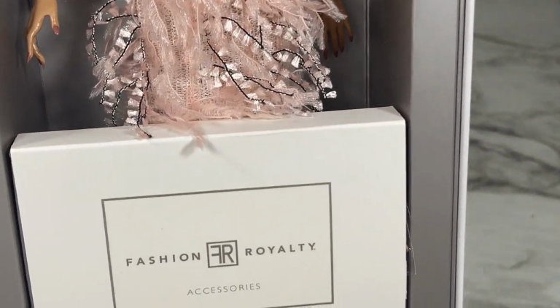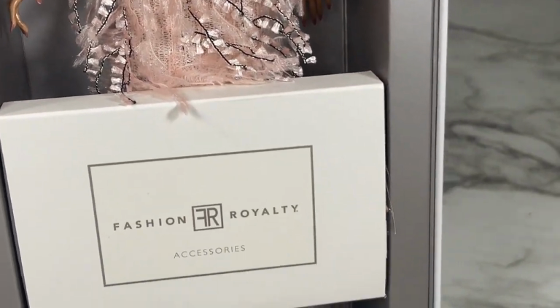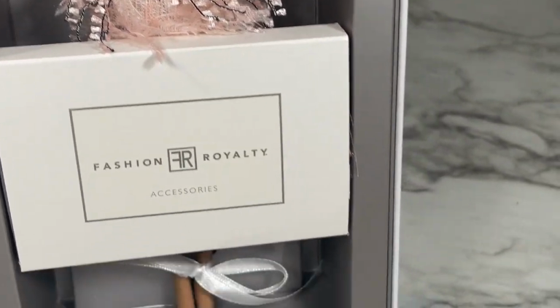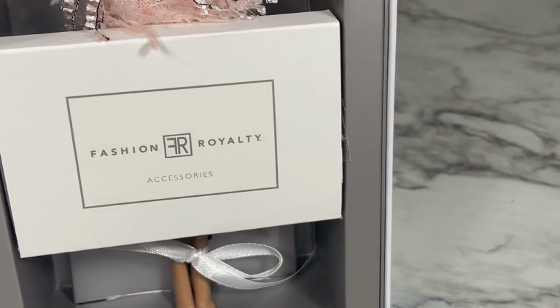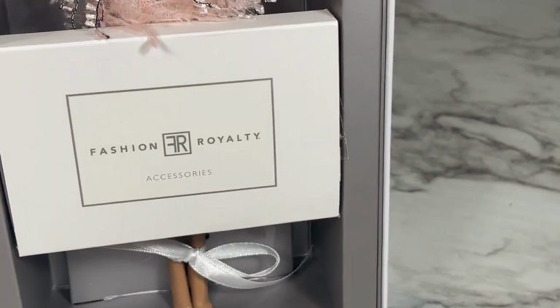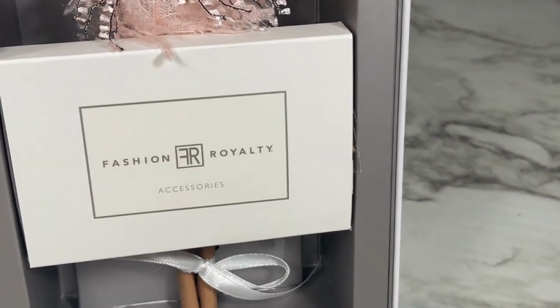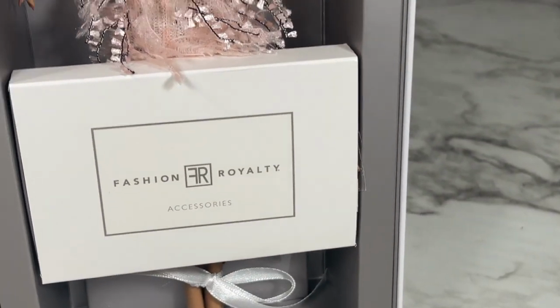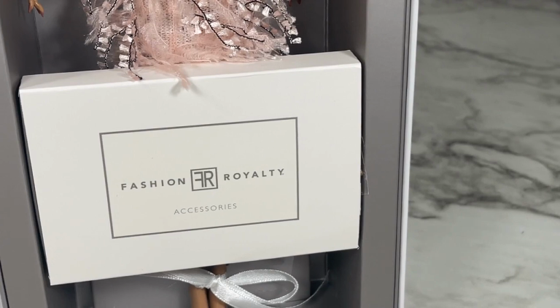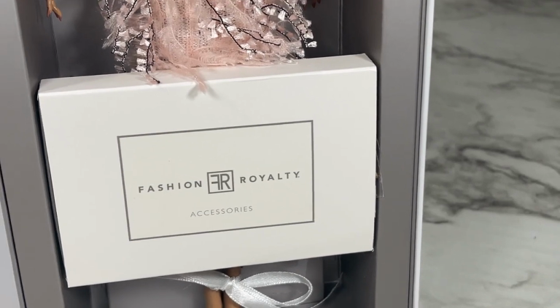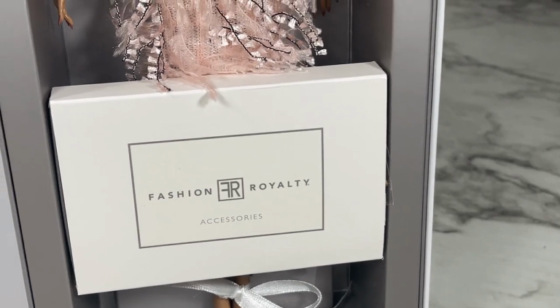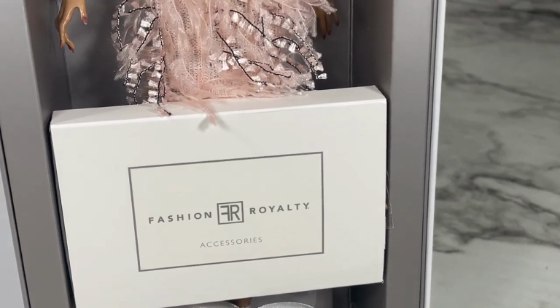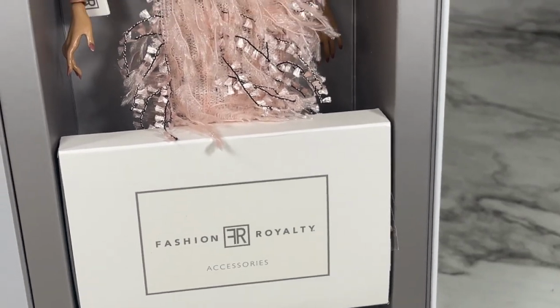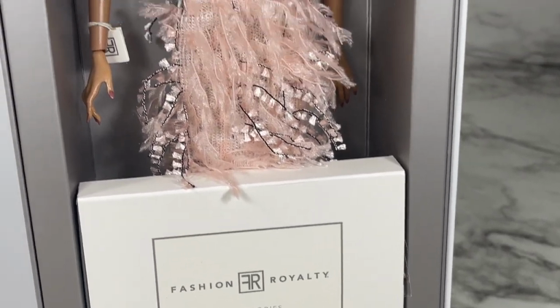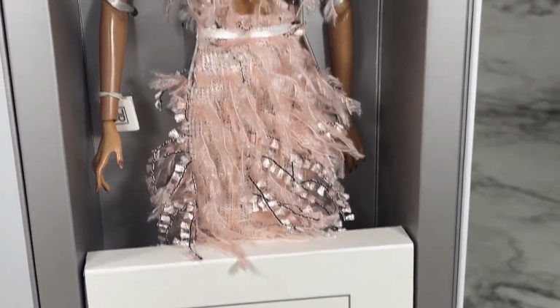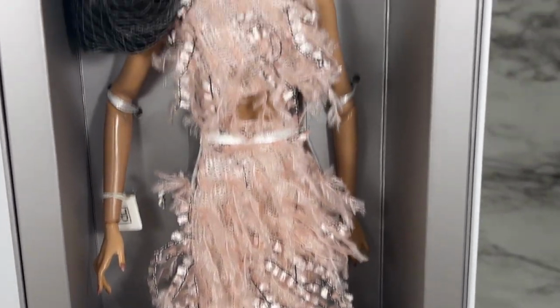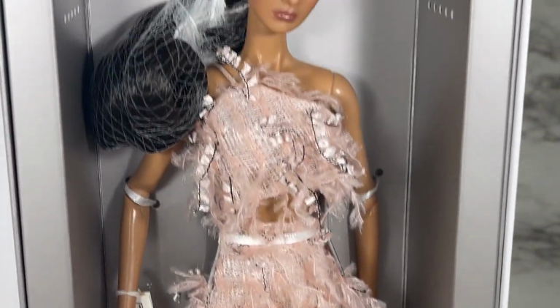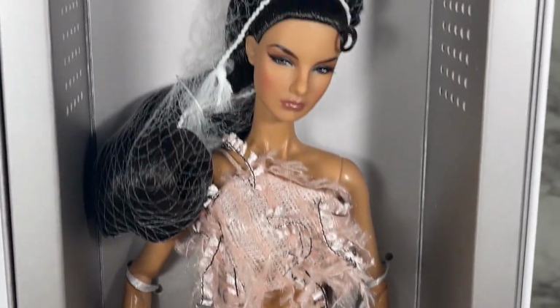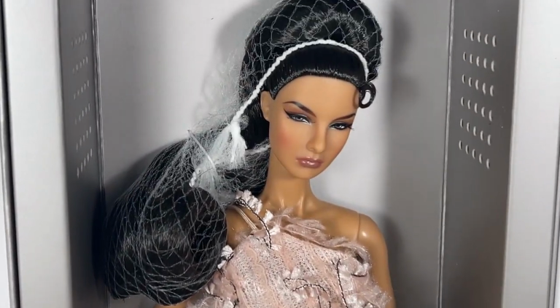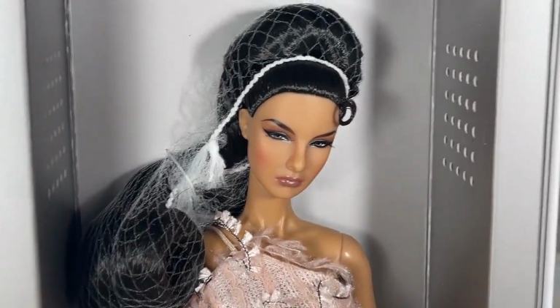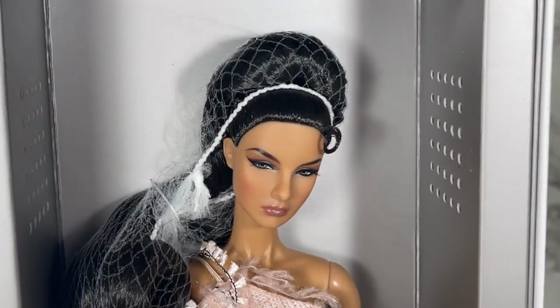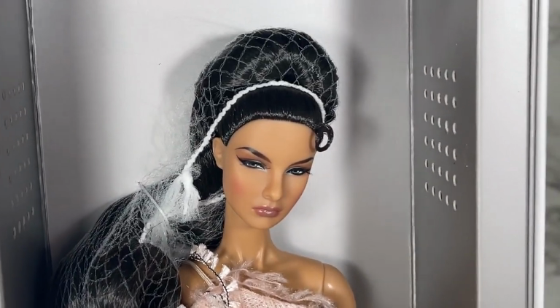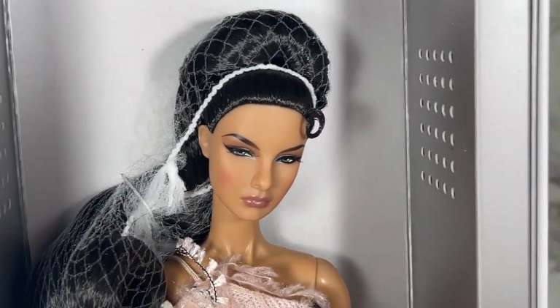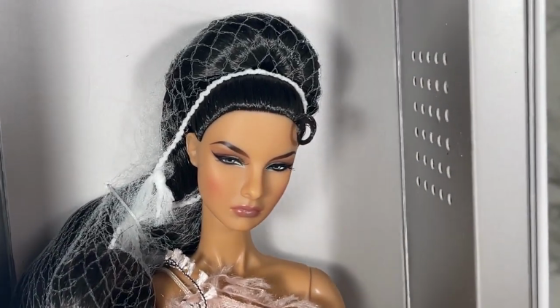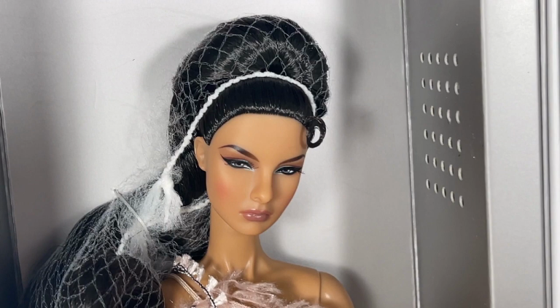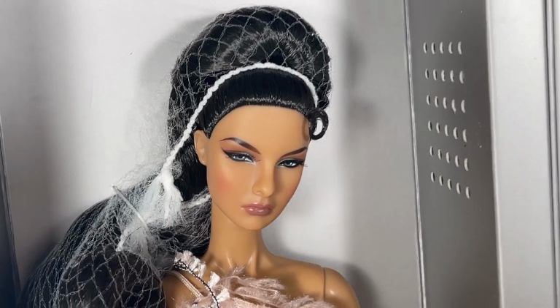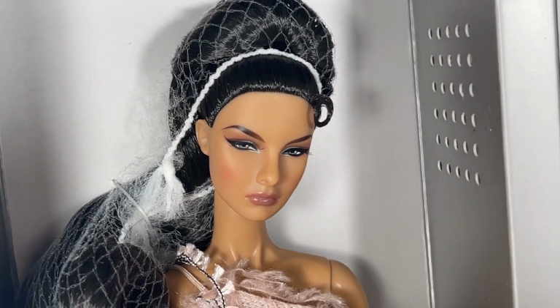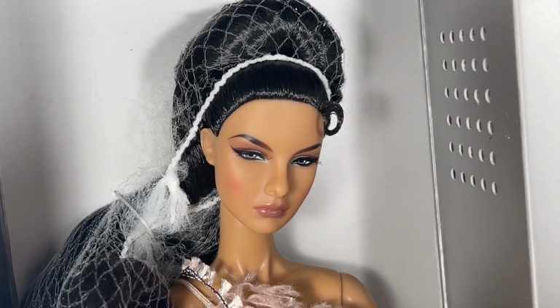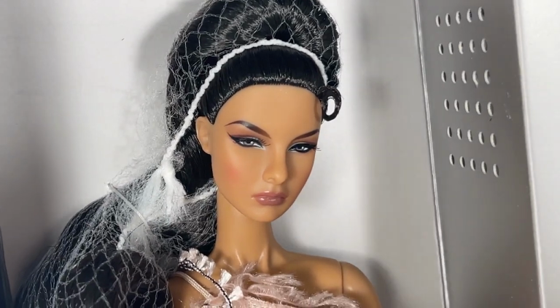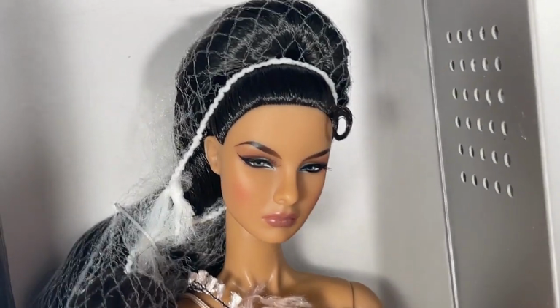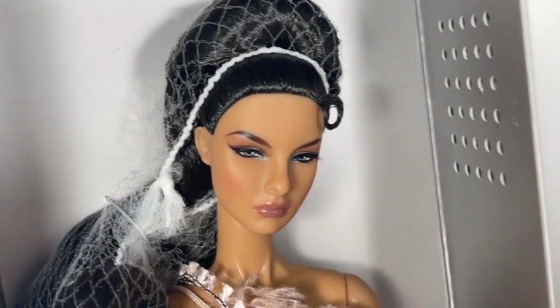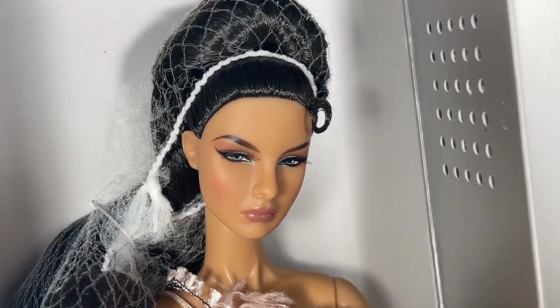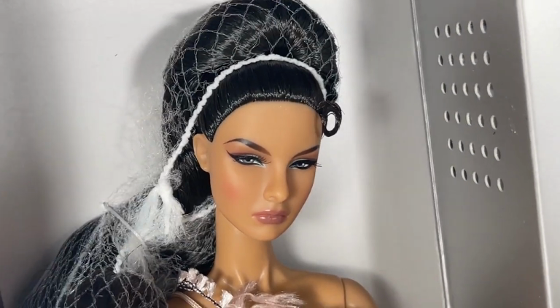The dress actually looks better than what I saw in the promo picture — wow, I love when that happens! We also have the goodie box here. She is super beautiful; I can't wait to get her out of the box, so I'm going to do just that.